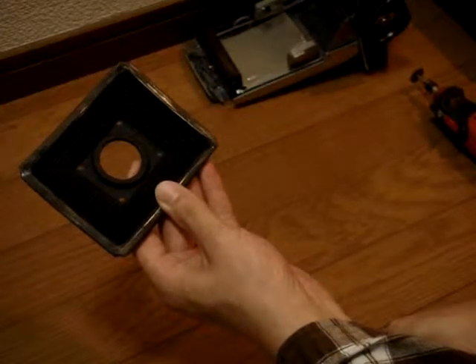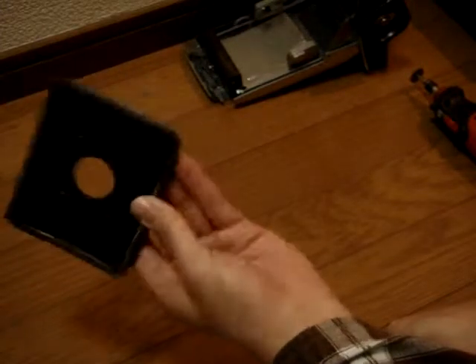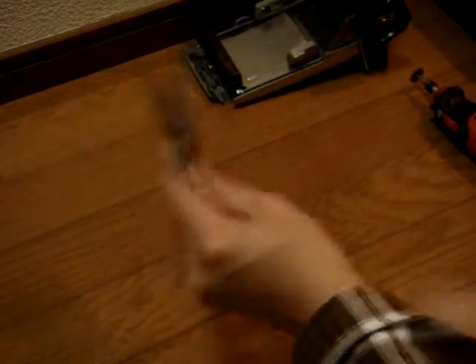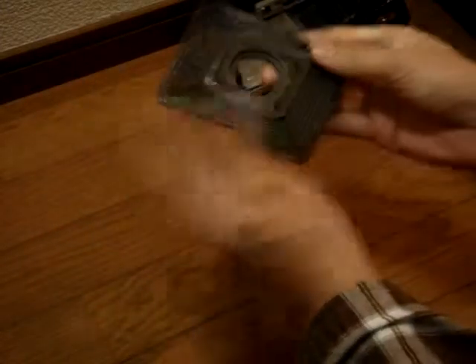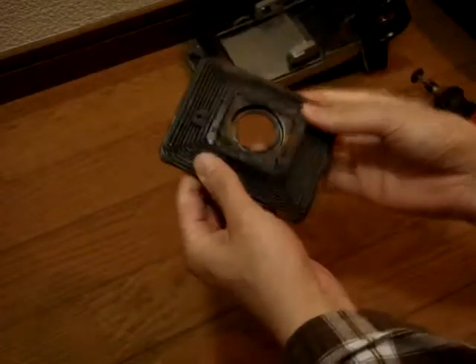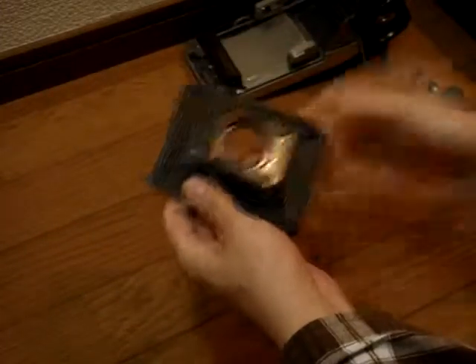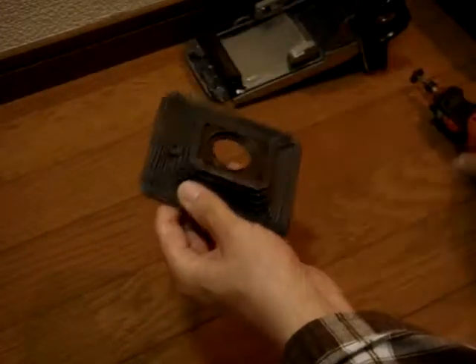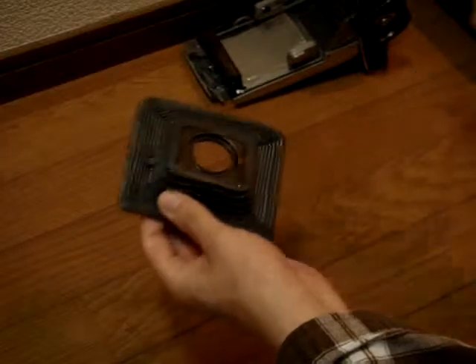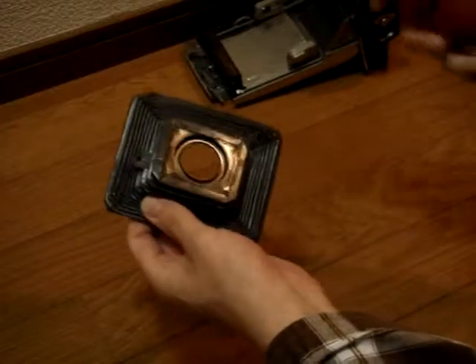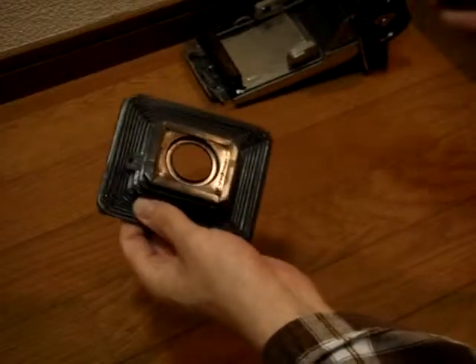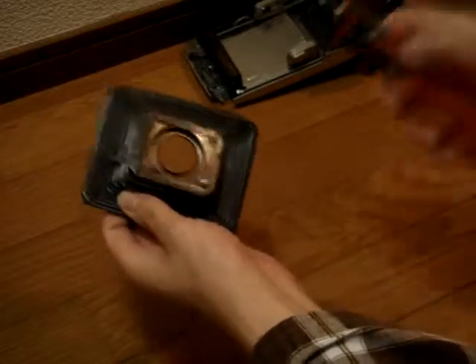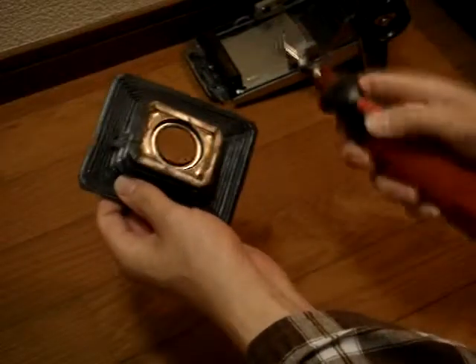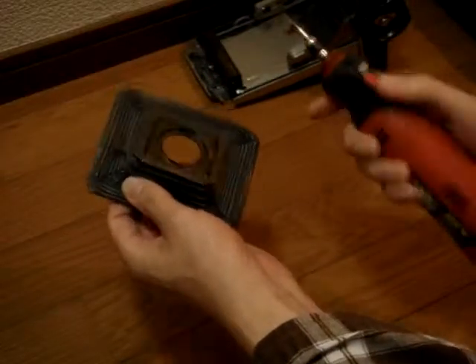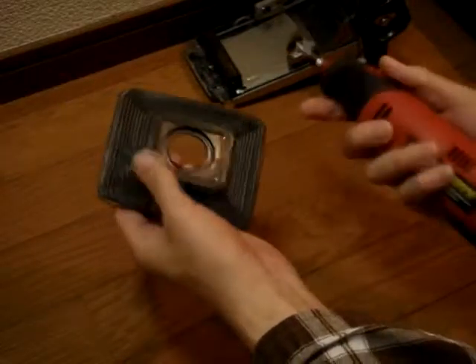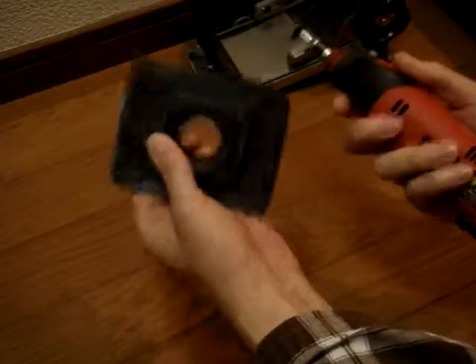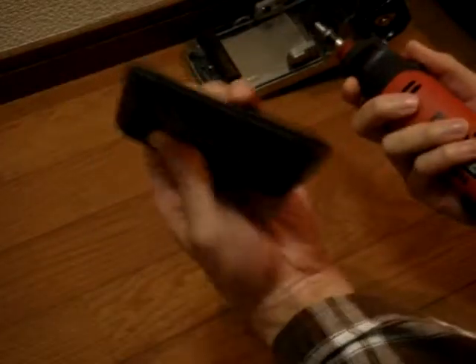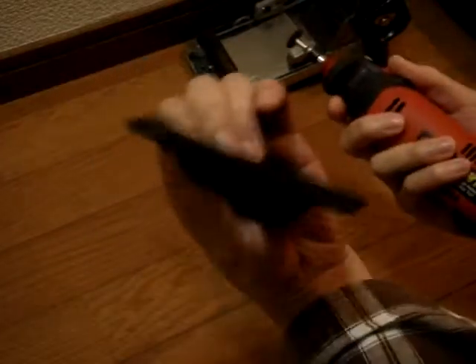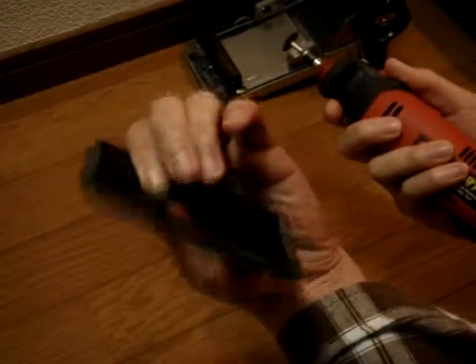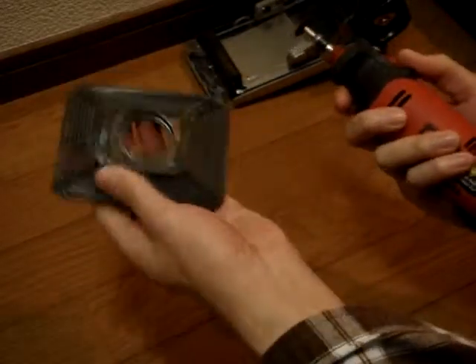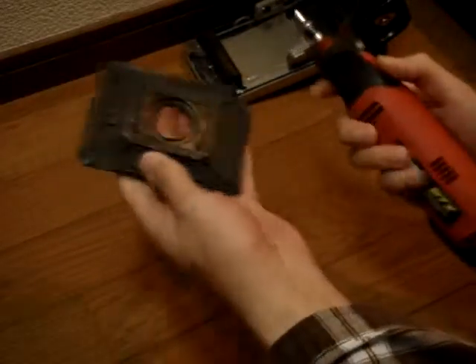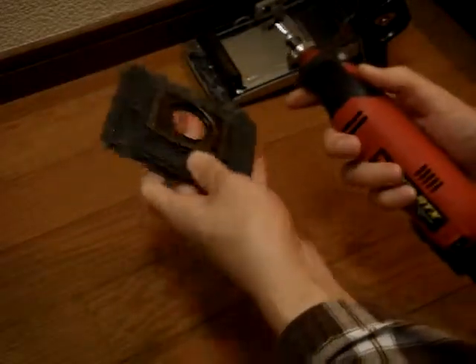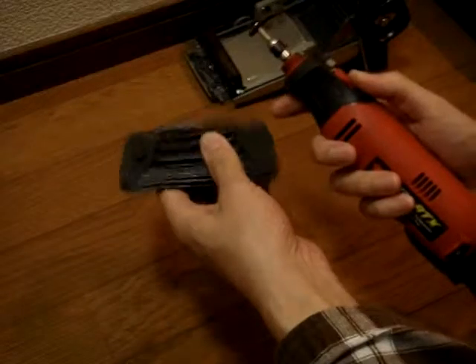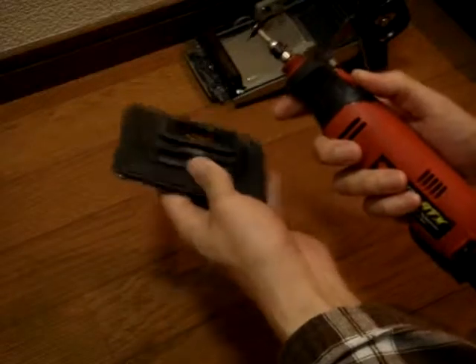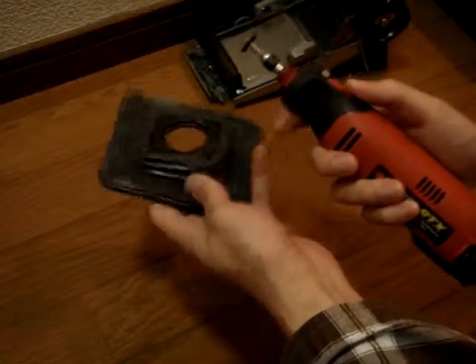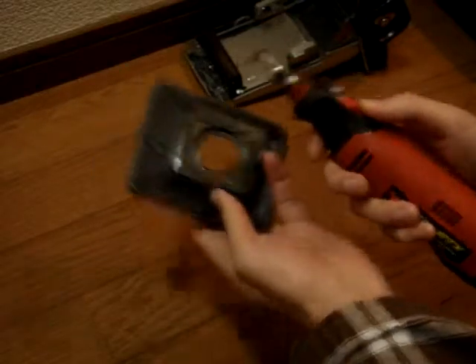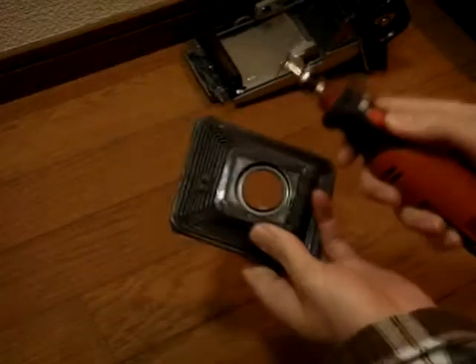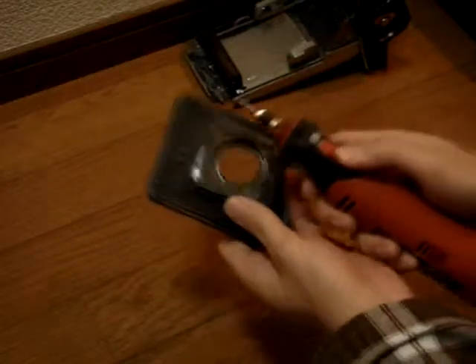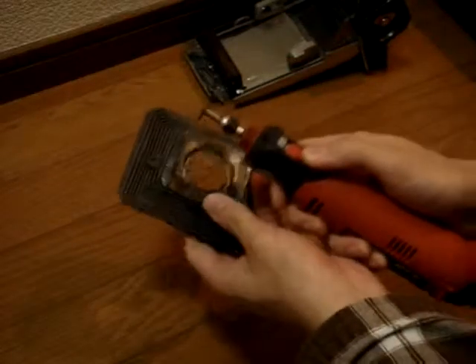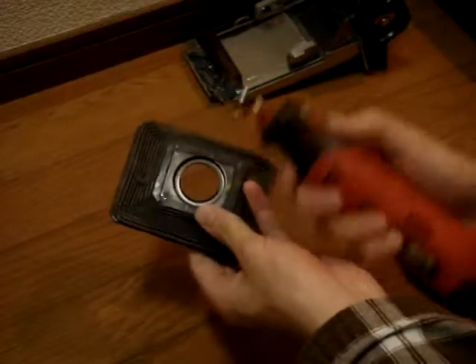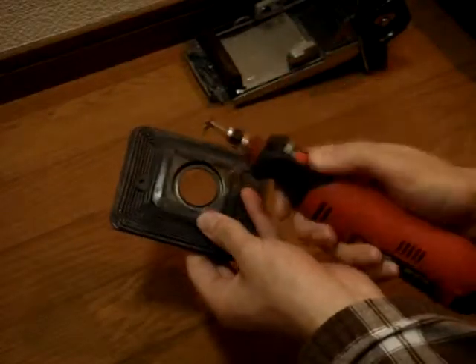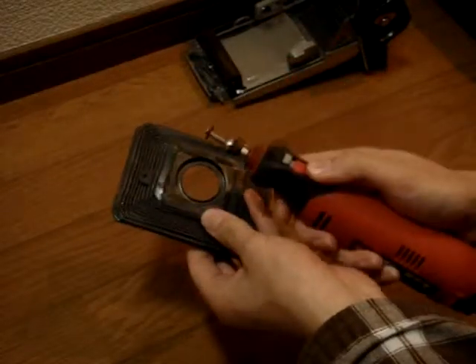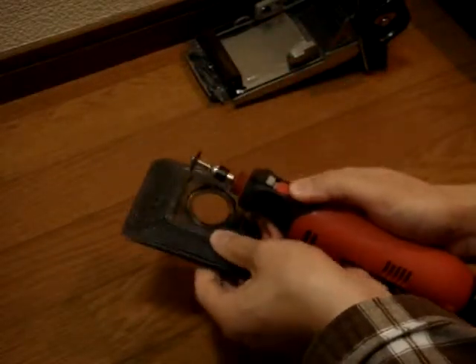But it's up to you what you do. I'm going to take a Dremel to it, because this is probably quite thin and easy to cut, so I'll do that now.